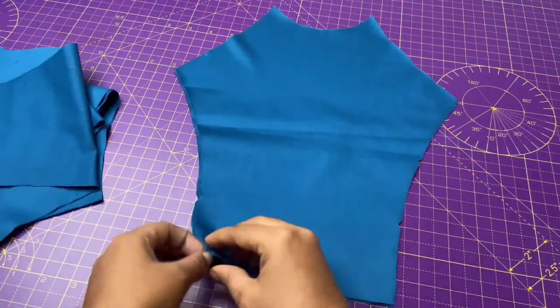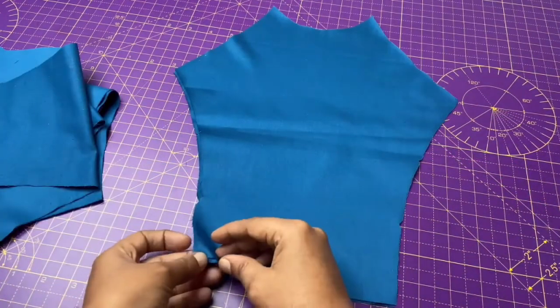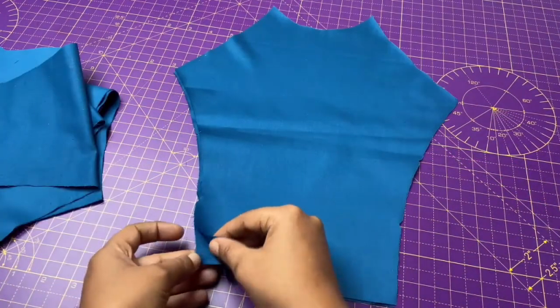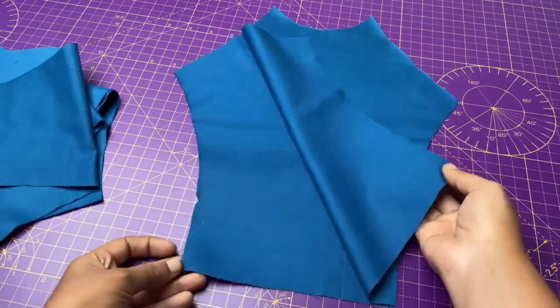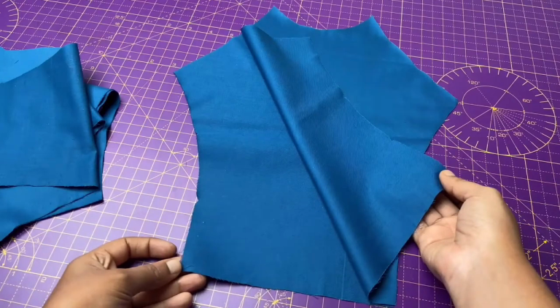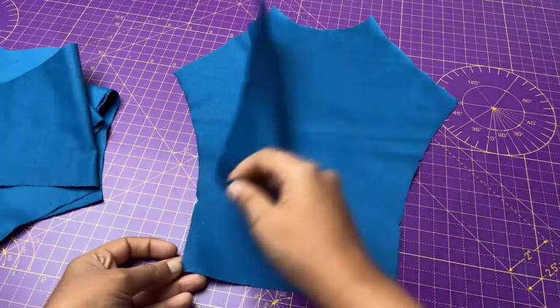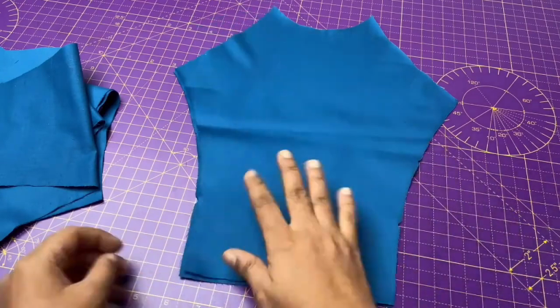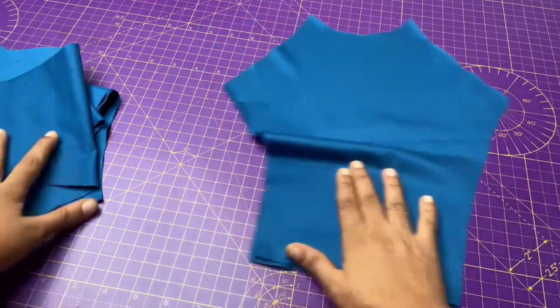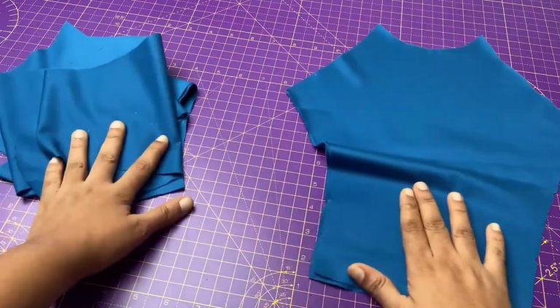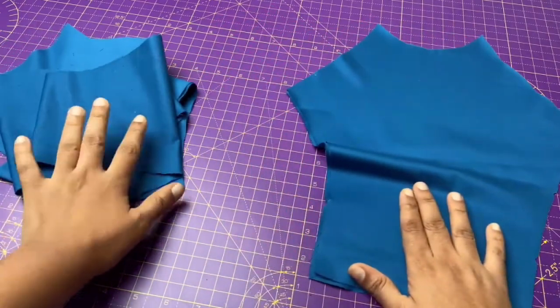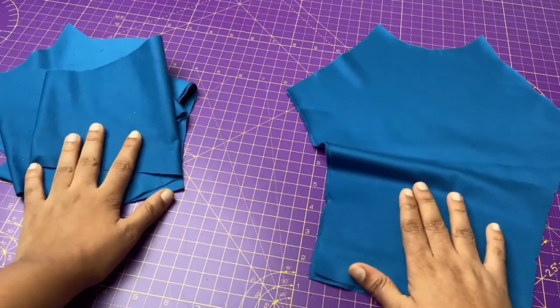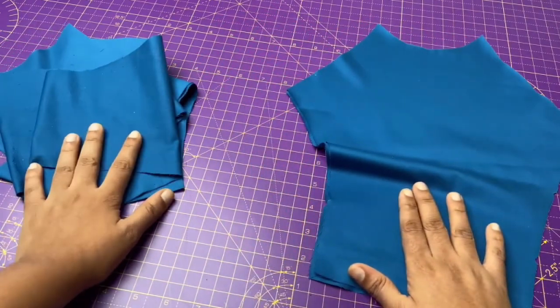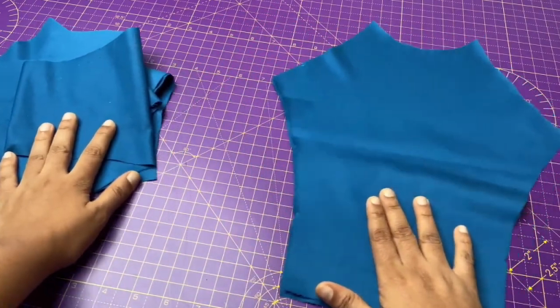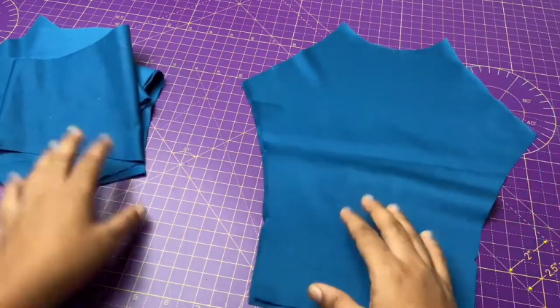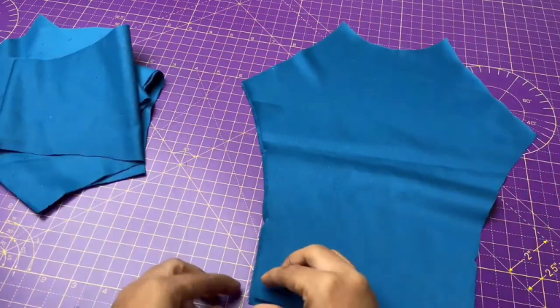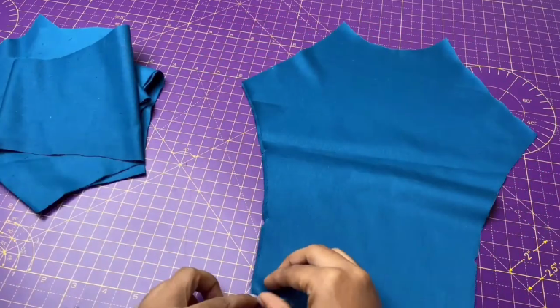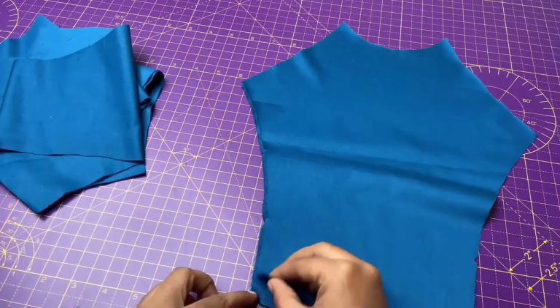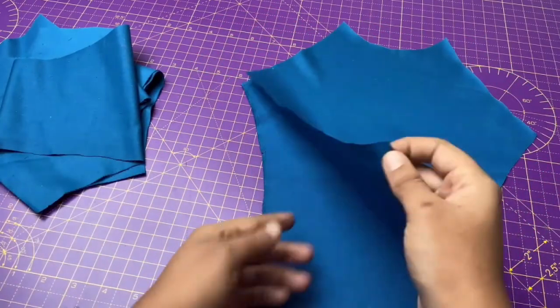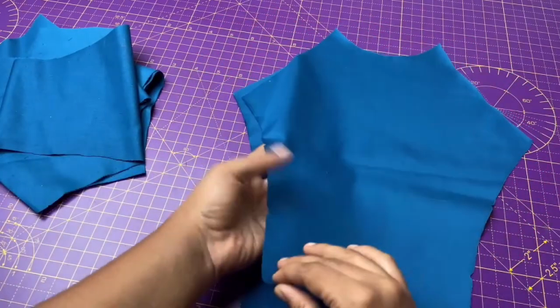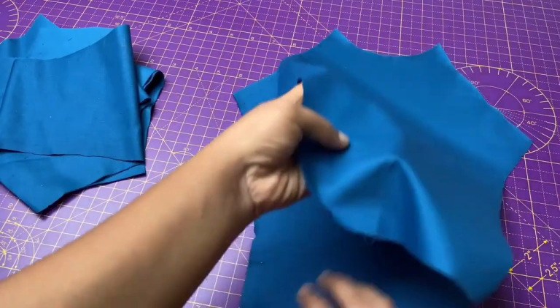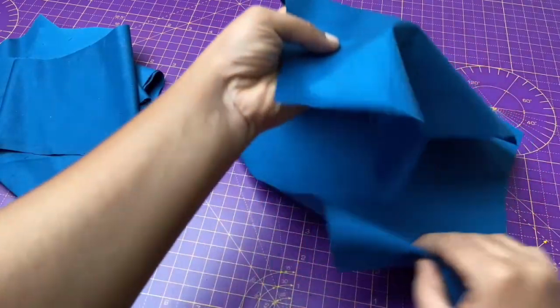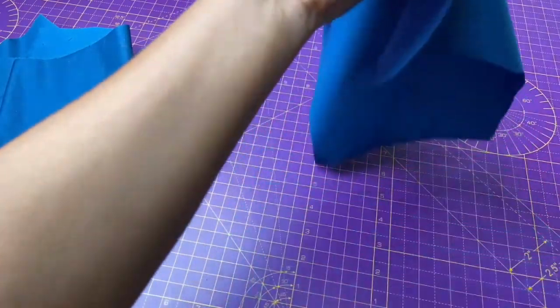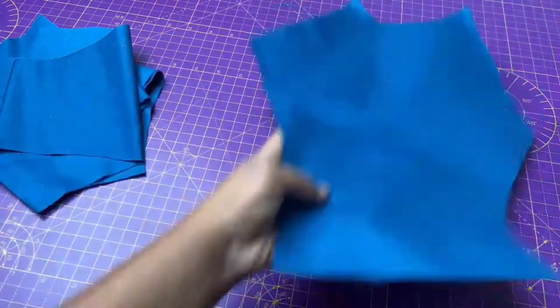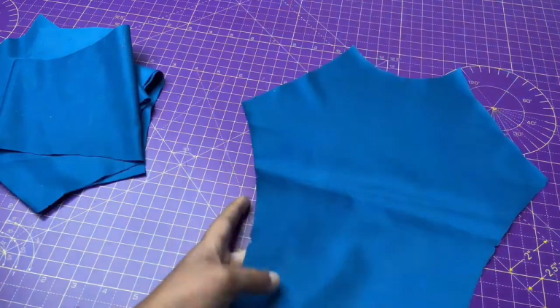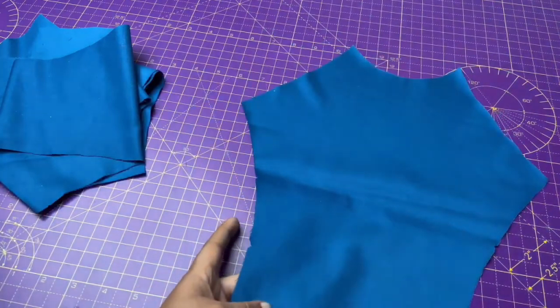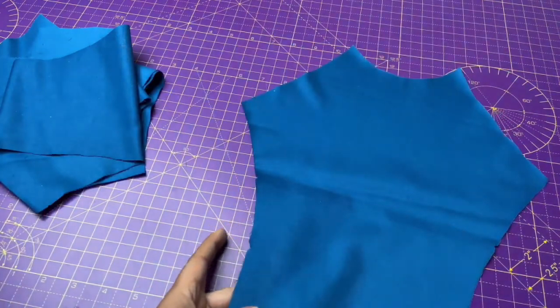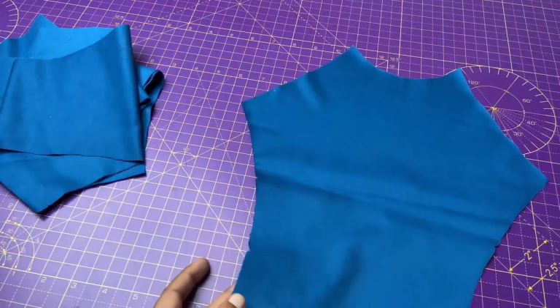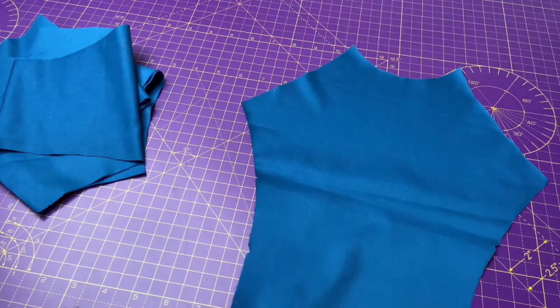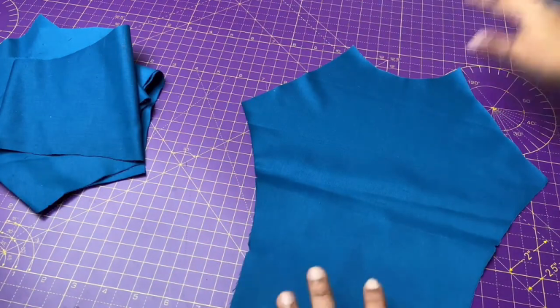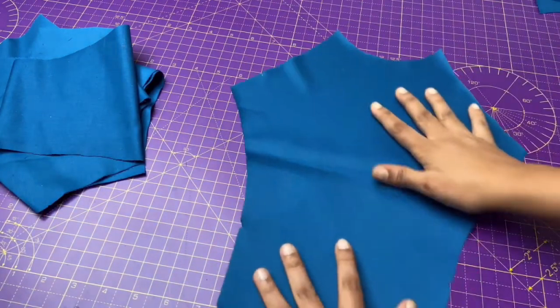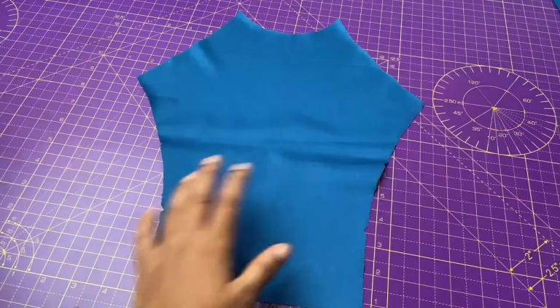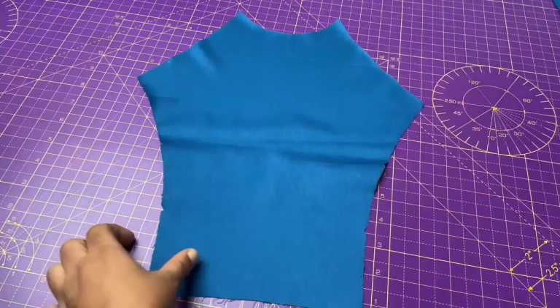Now grab the center front panel and attach it to the side panels by matching the notches, then stitch with one centimeter seam allowance. Repeat the same thing with the lining.